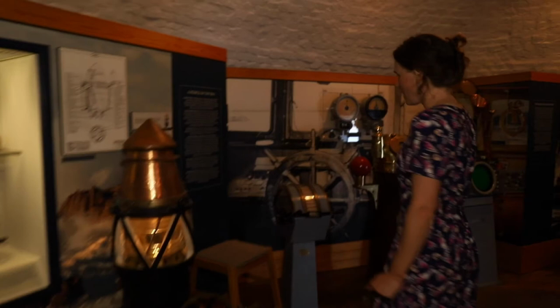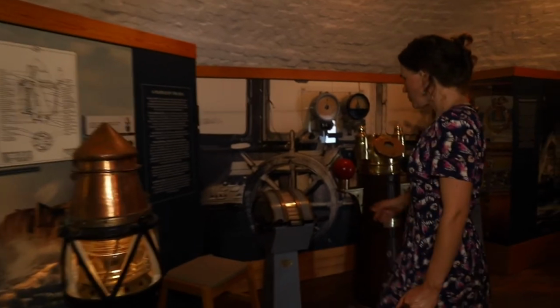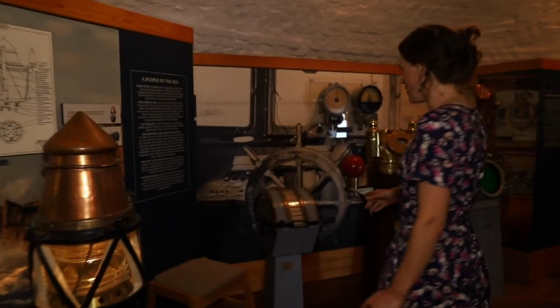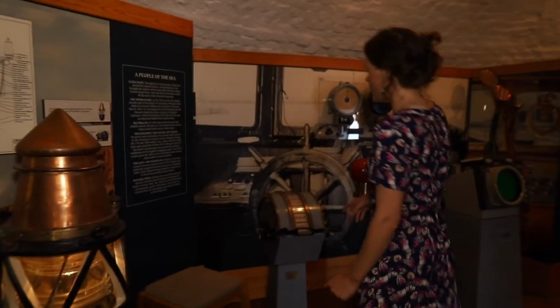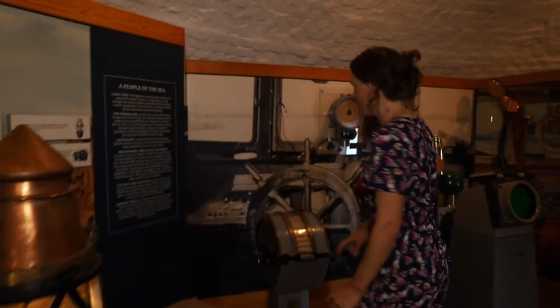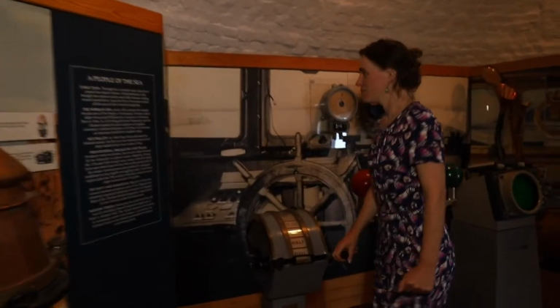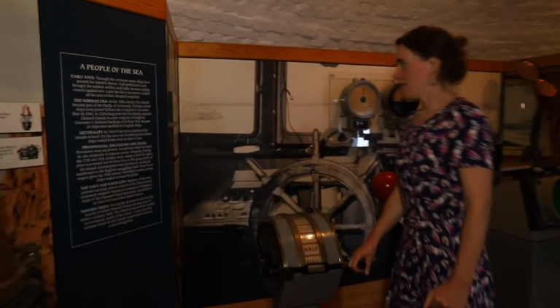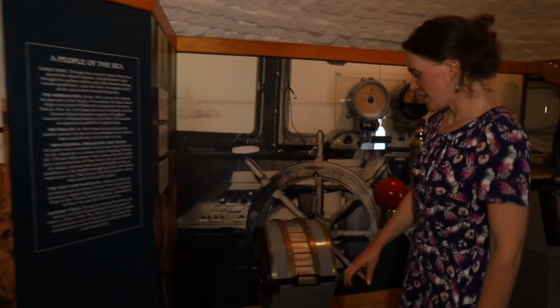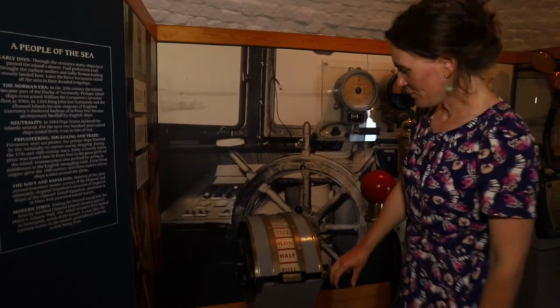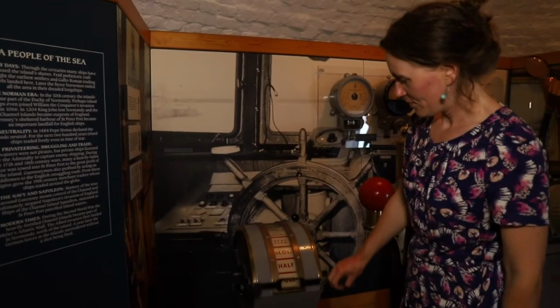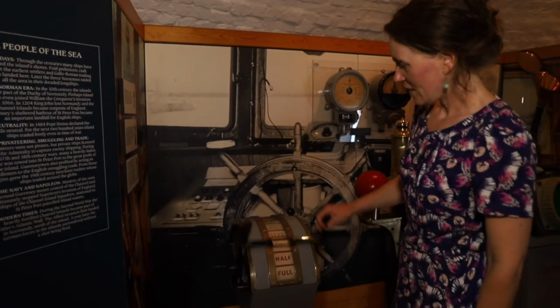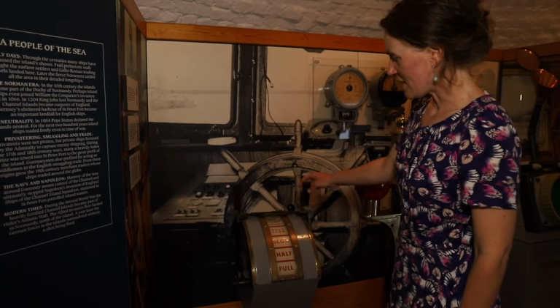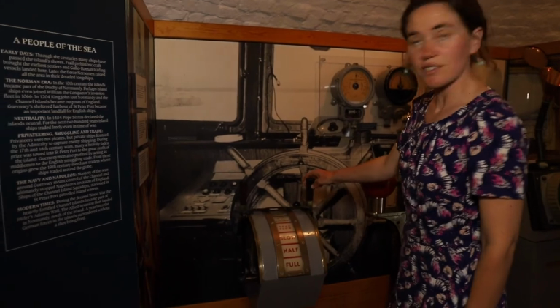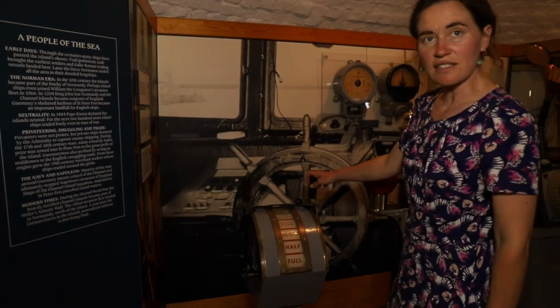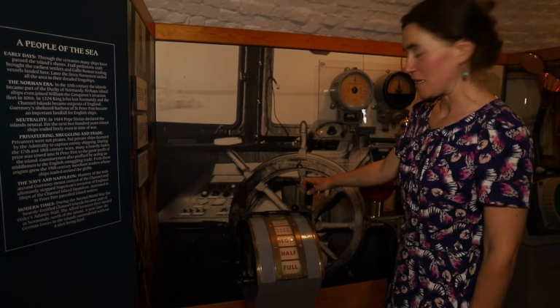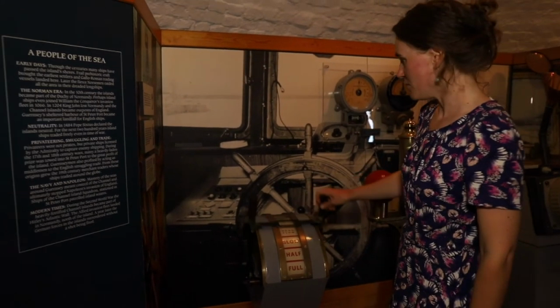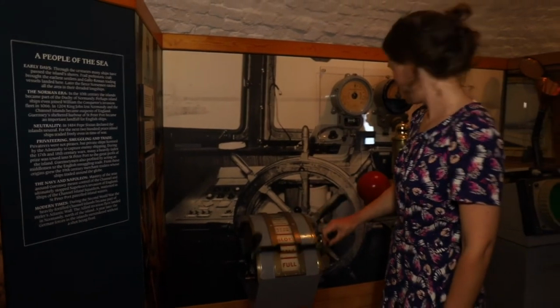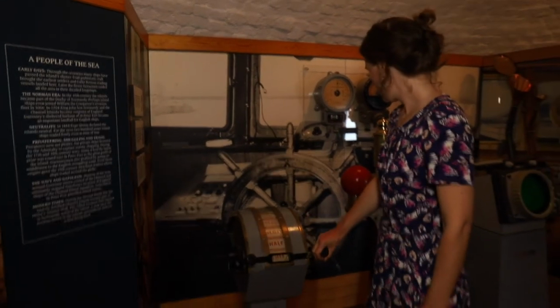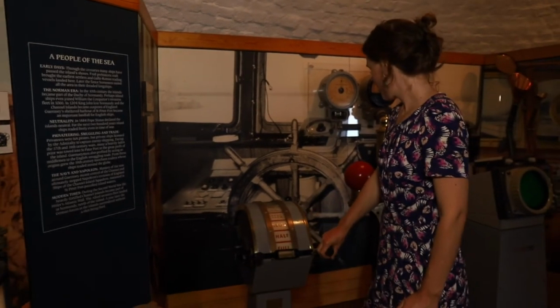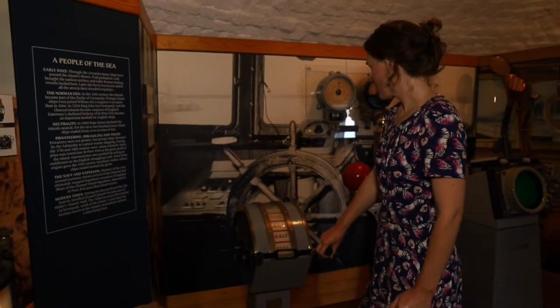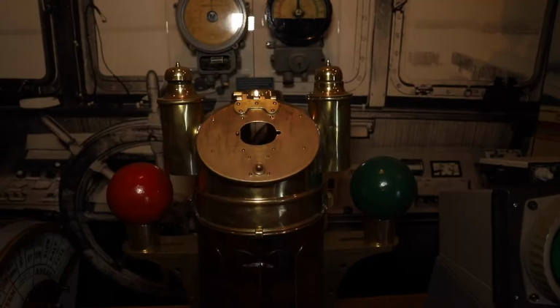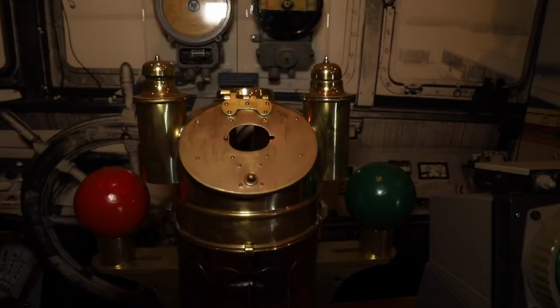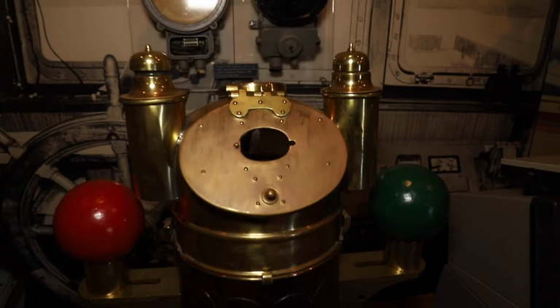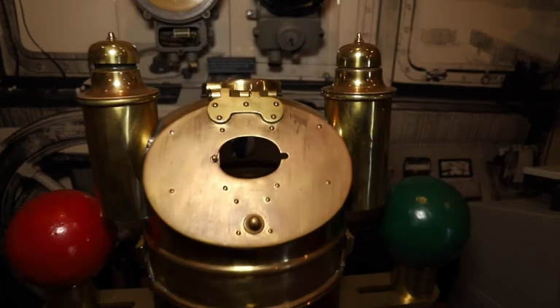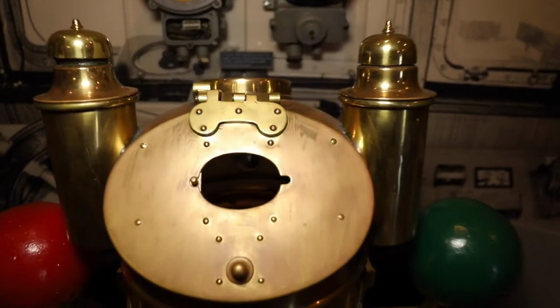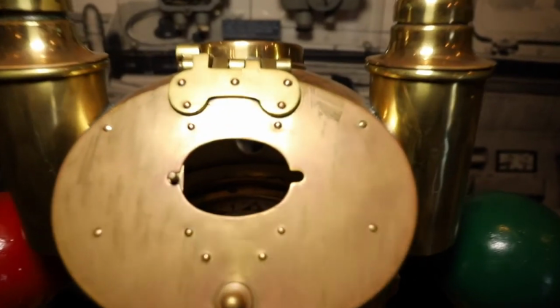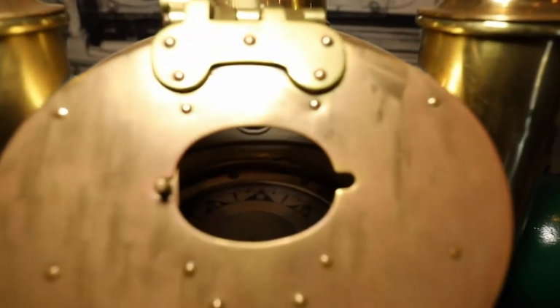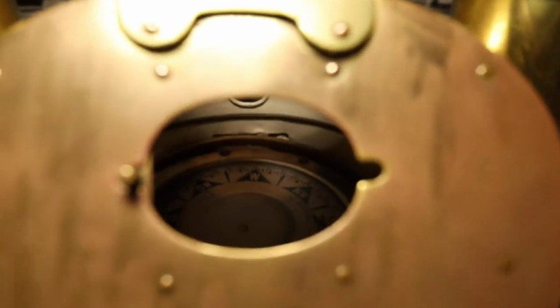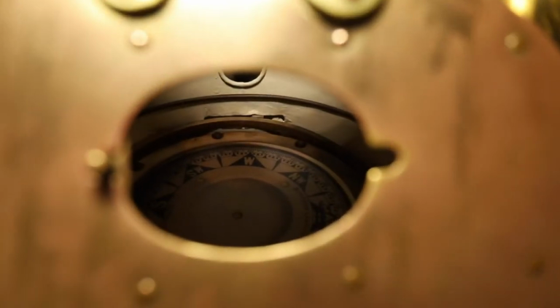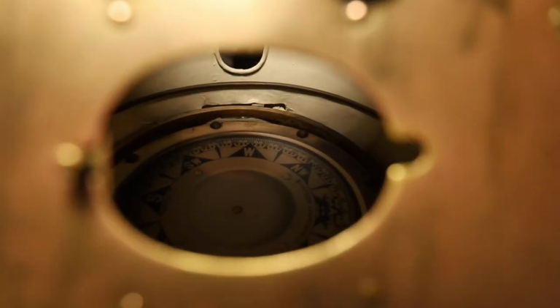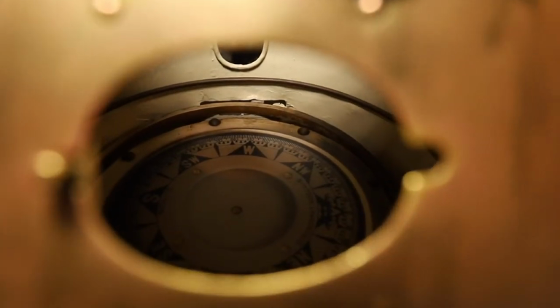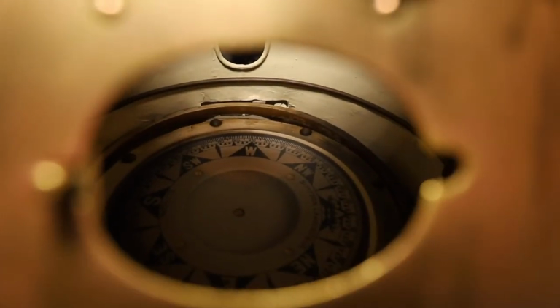This one always gets a lot of attention. This is a telegraph used to send signals as to the speed of ships. And this is a binnacle for keeping a compass inside, which you can see in there.